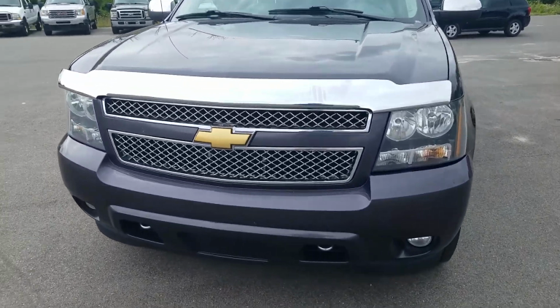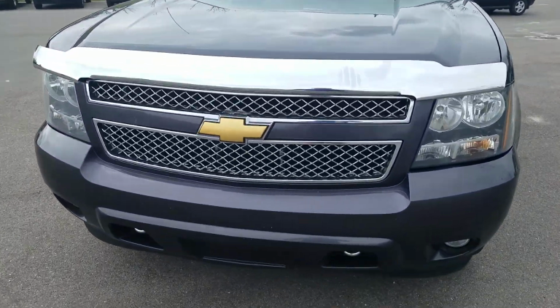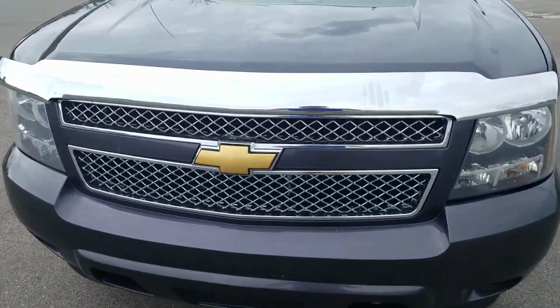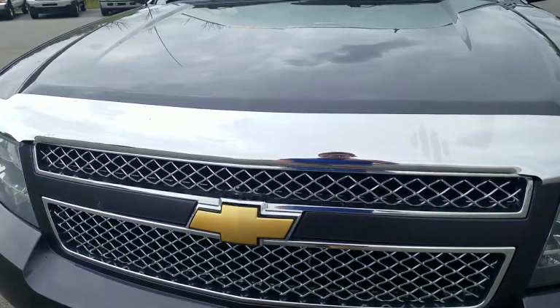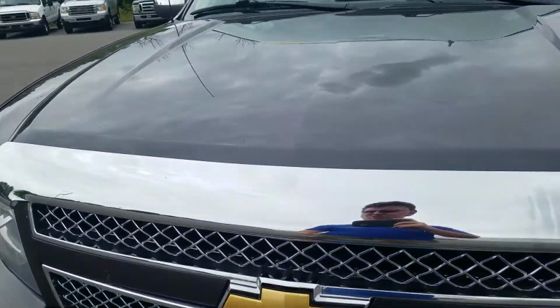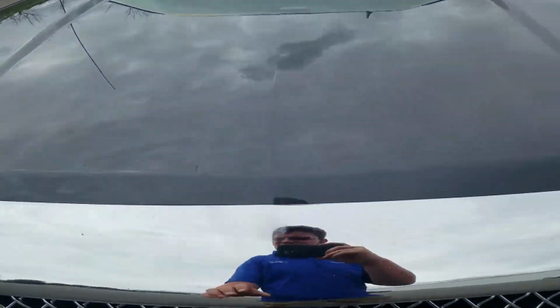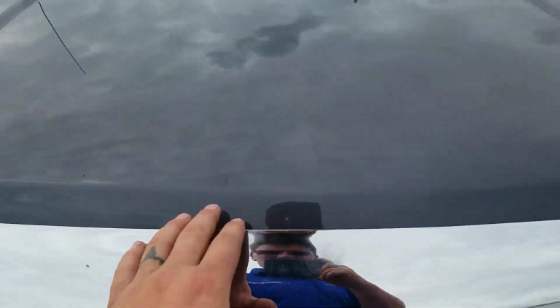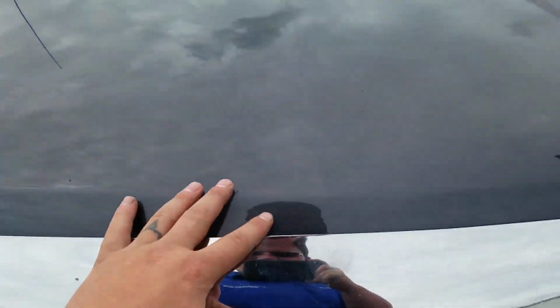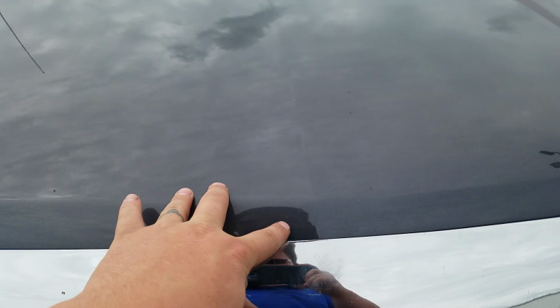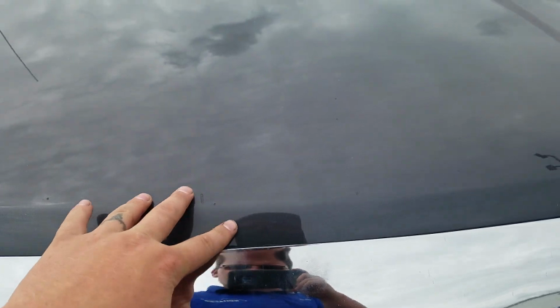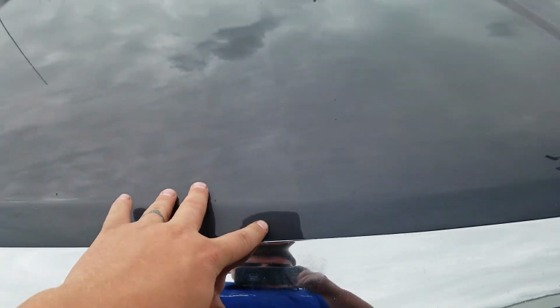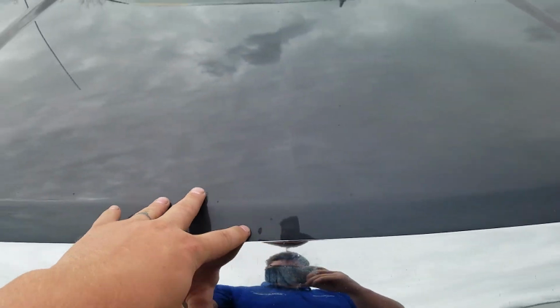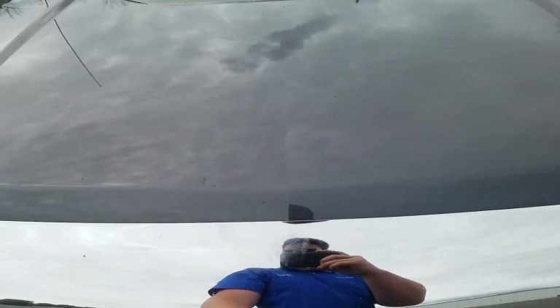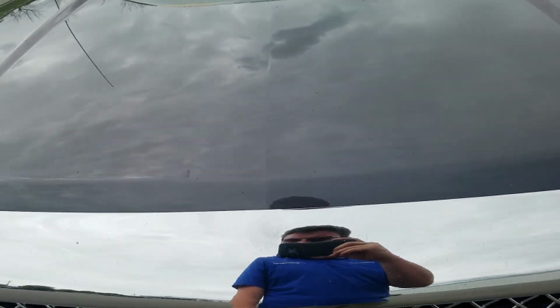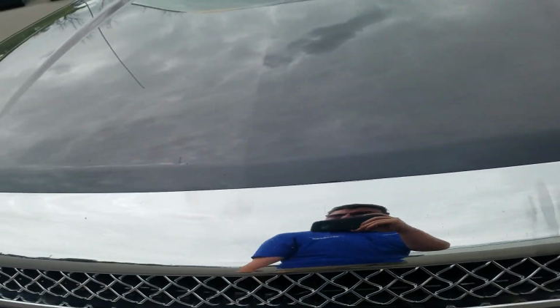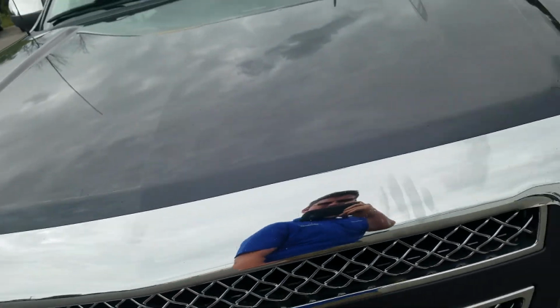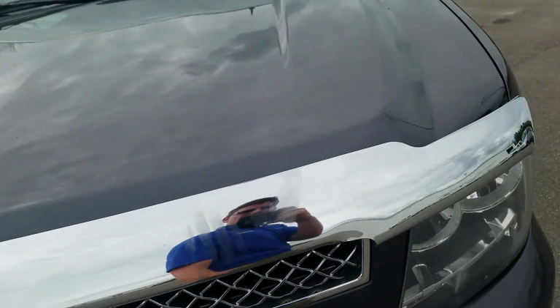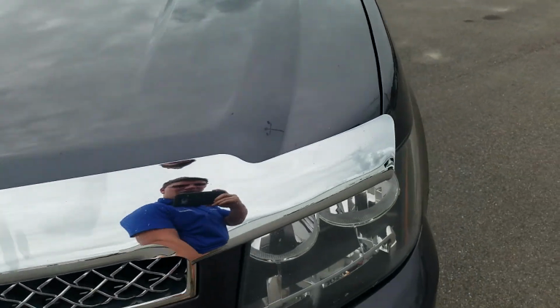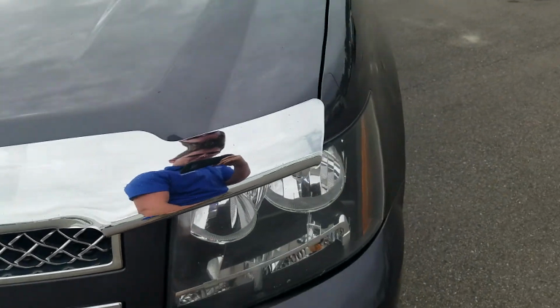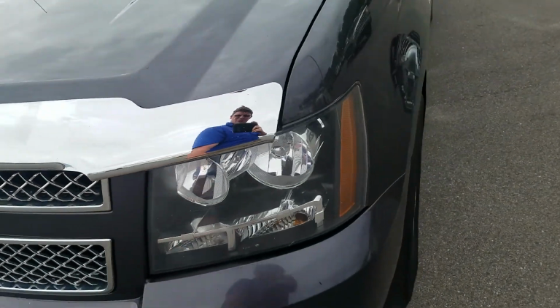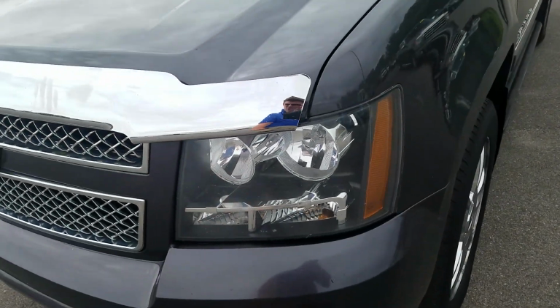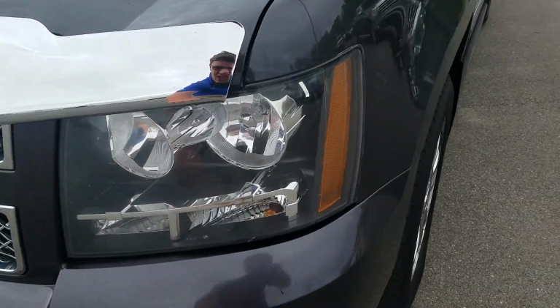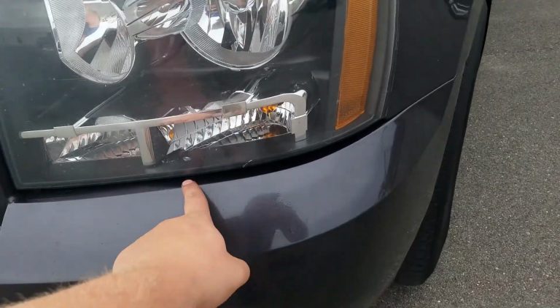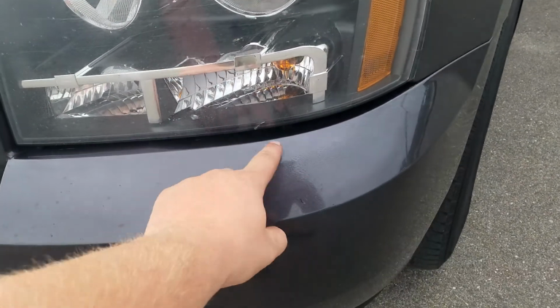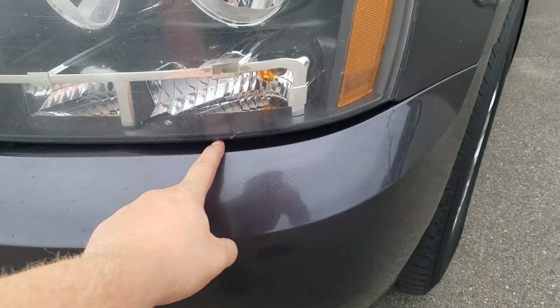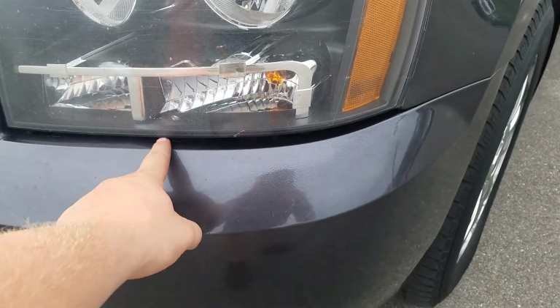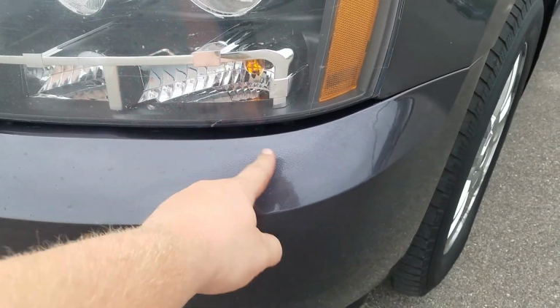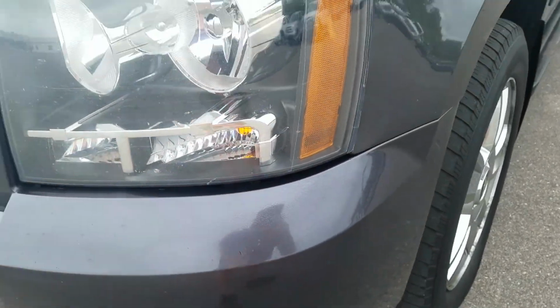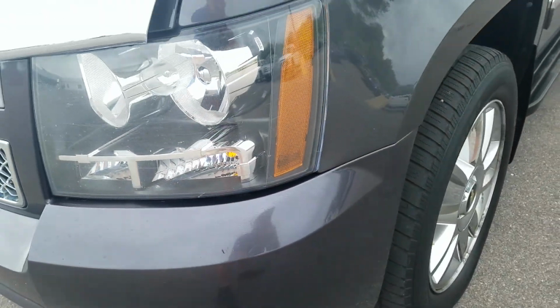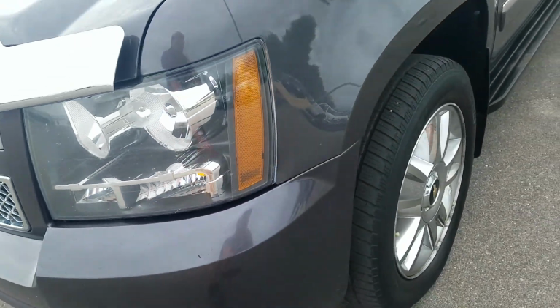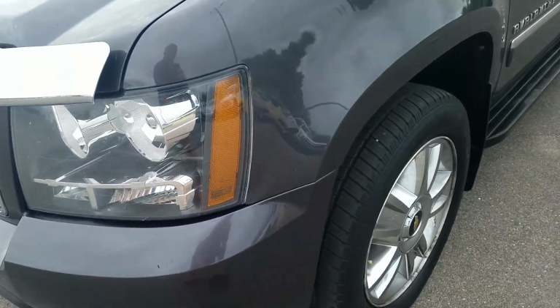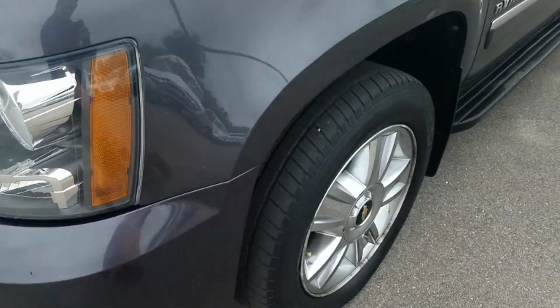In the front of the vehicle, you've got a little bit of a ding right here on the front of the hood — looks like maybe a rock or something came up. There's also a little bit of space between the headlight and the bumper there.